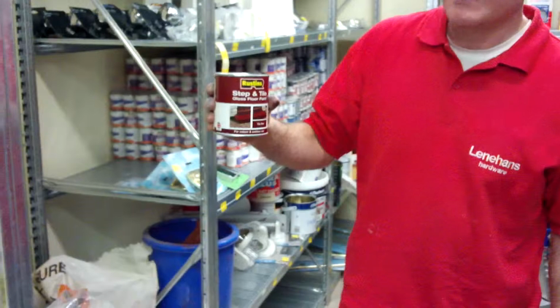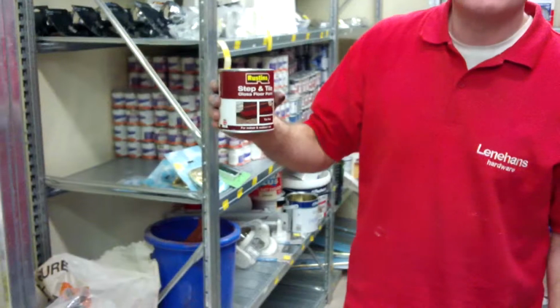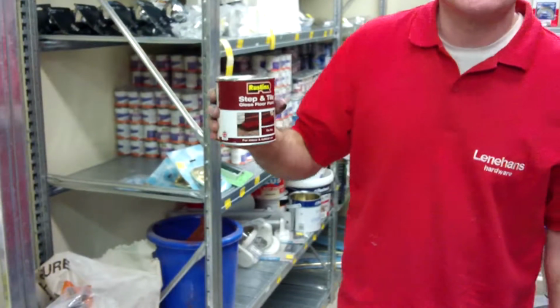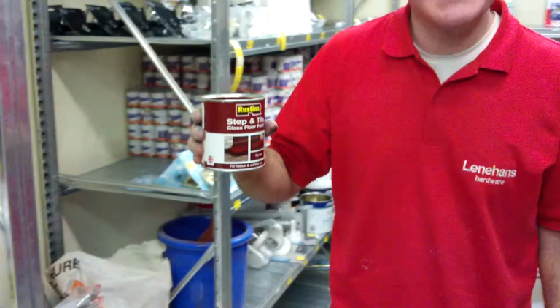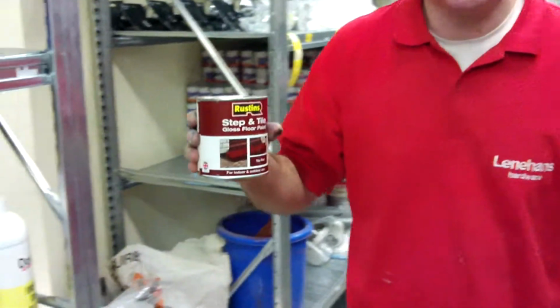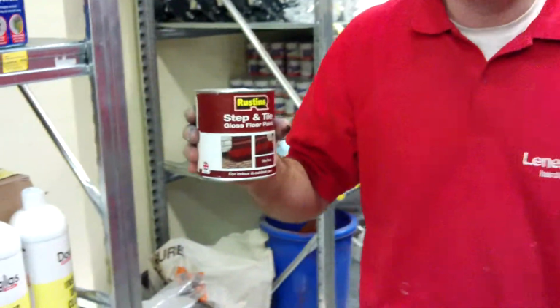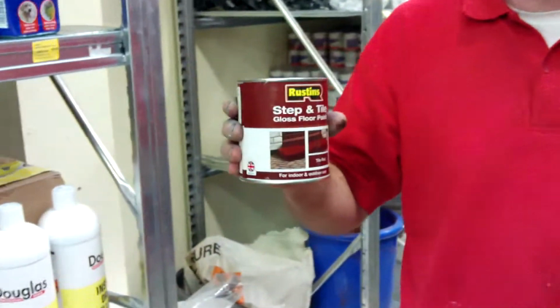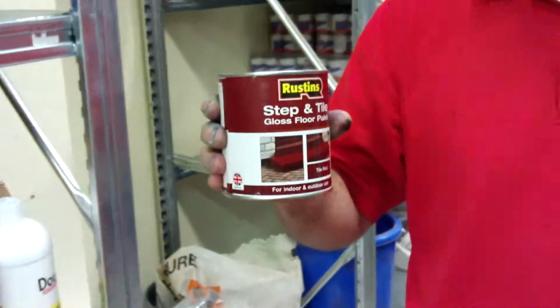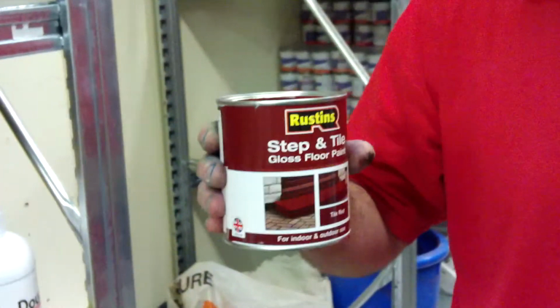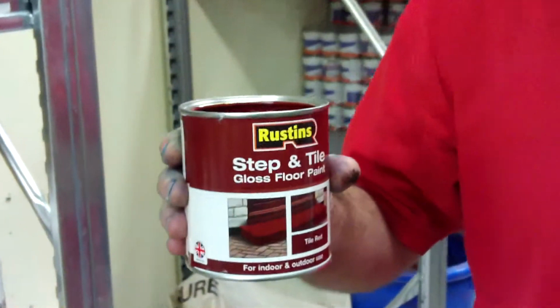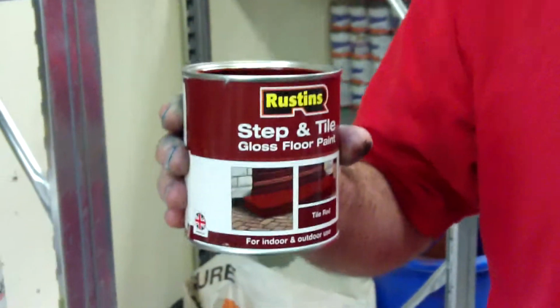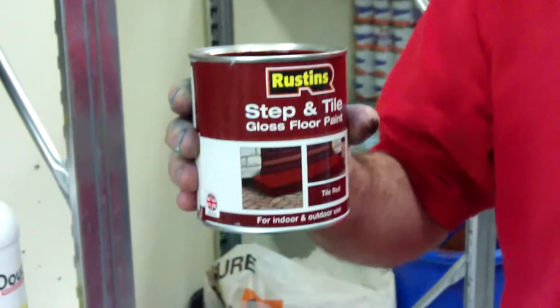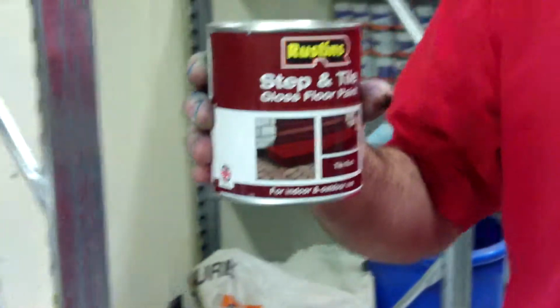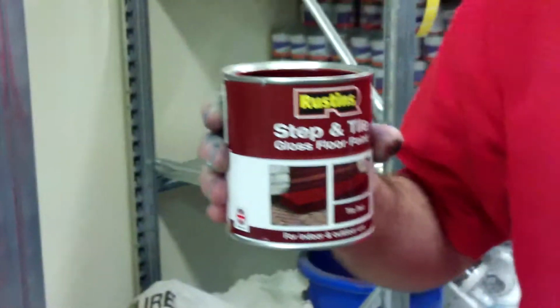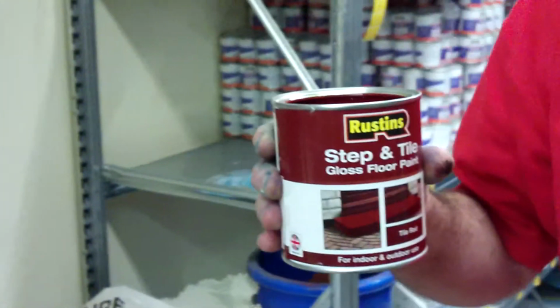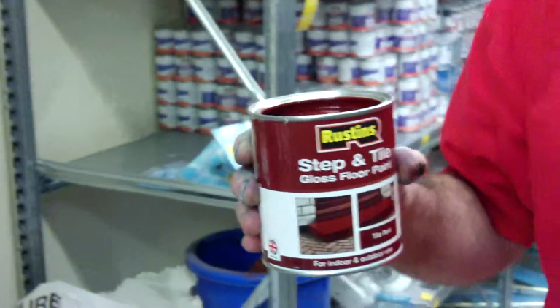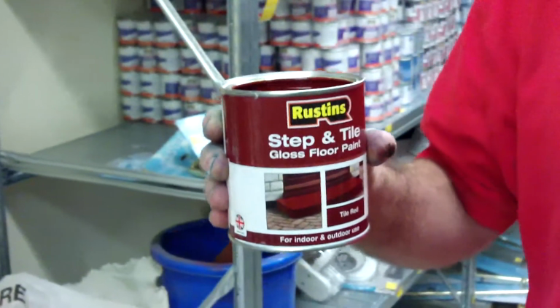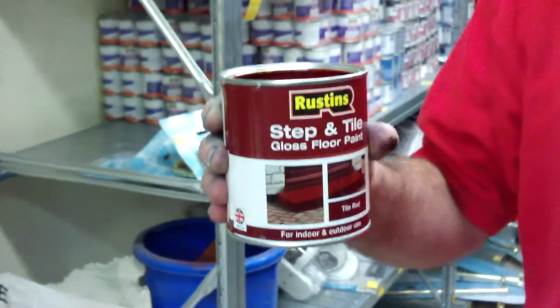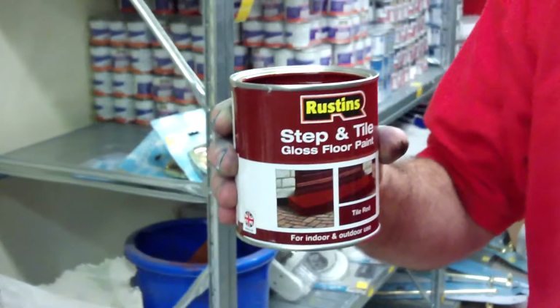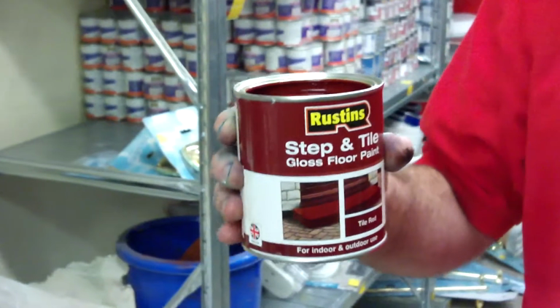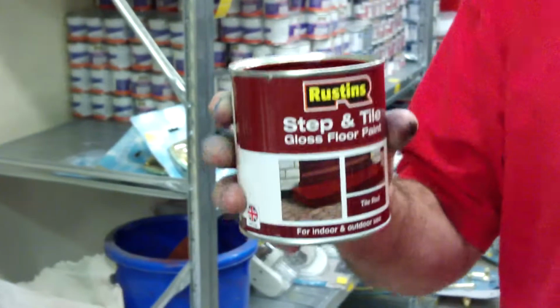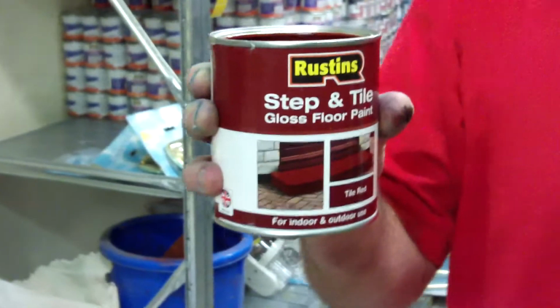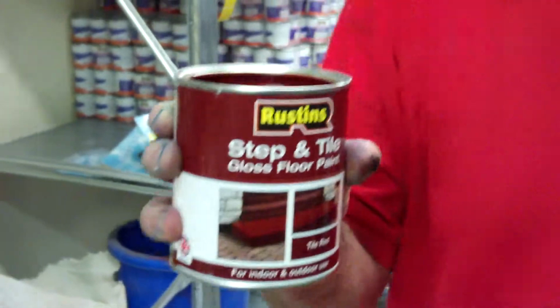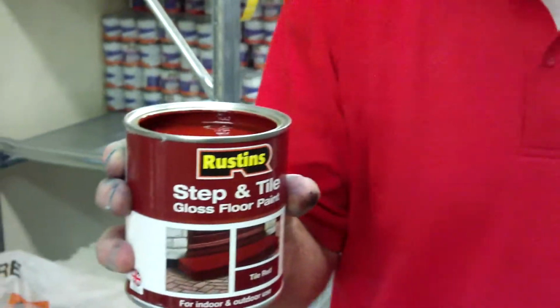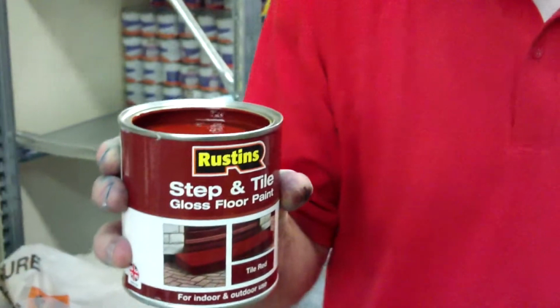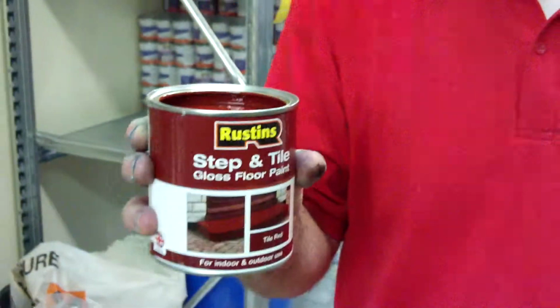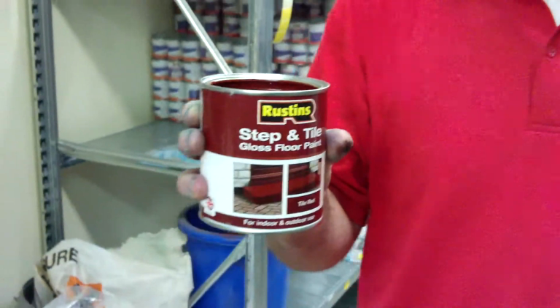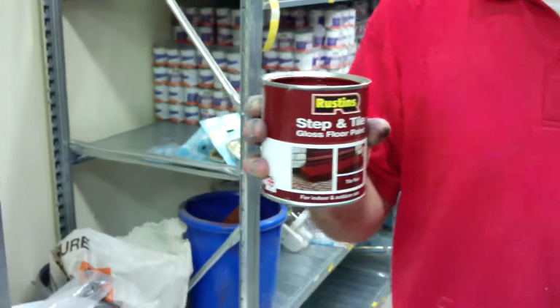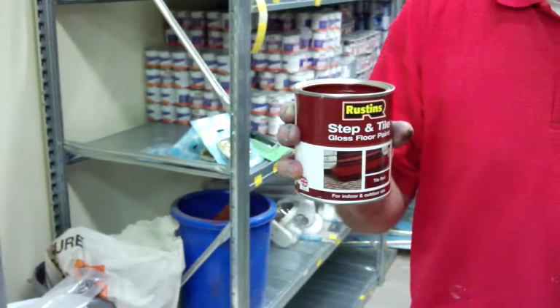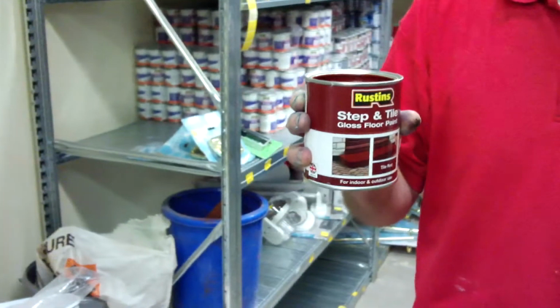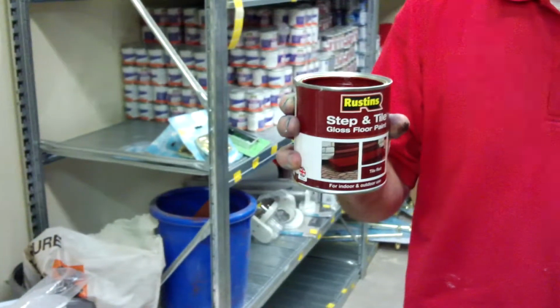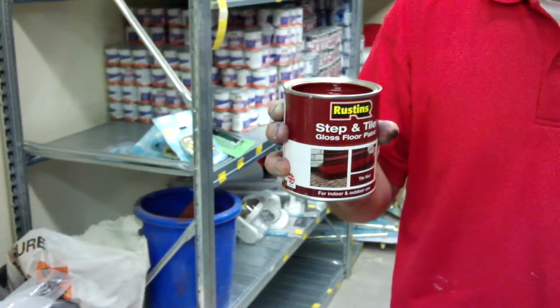This is Rustin's Step and Tile Gloss Floor Paint. Available in red and available in black. This is a 500ml size, which would probably cover about 7 square metres.